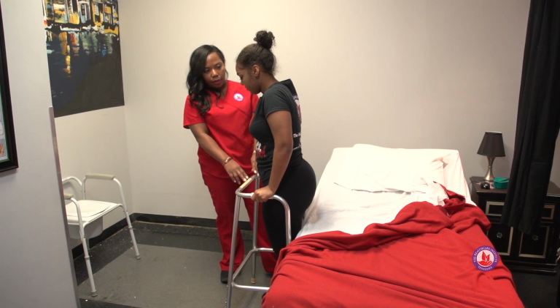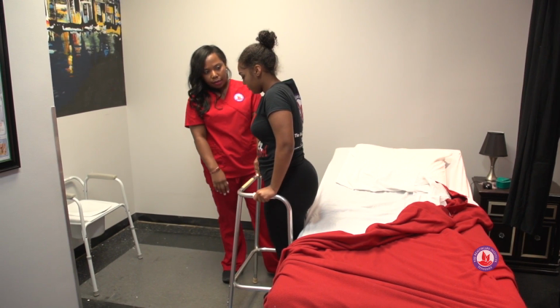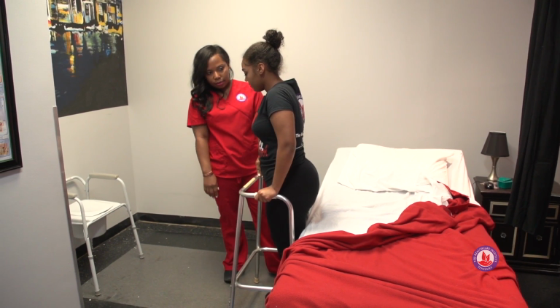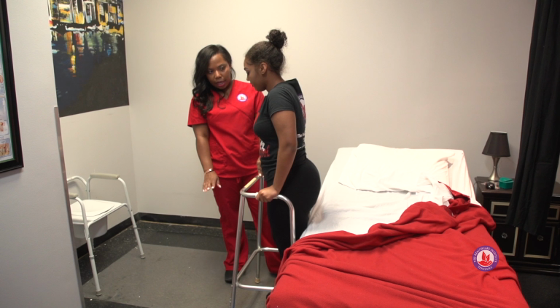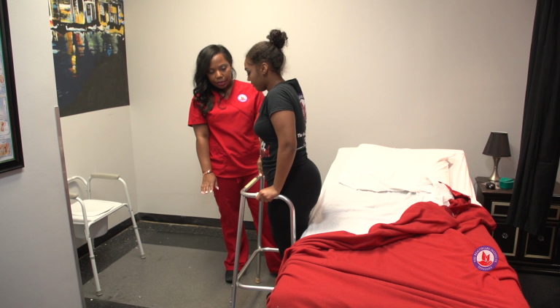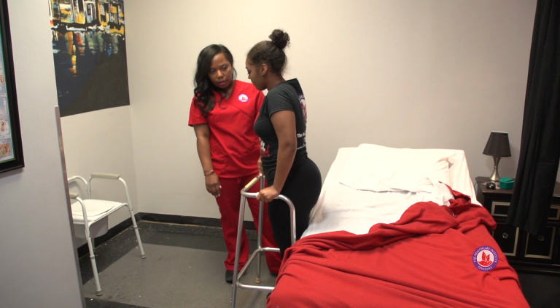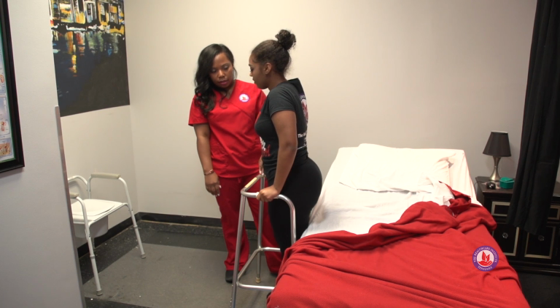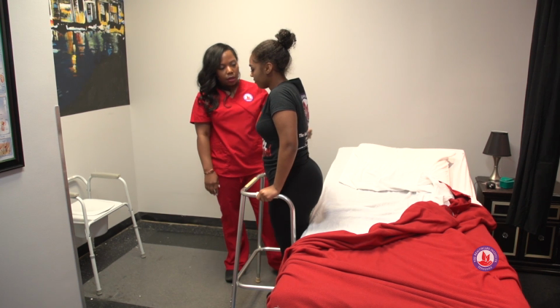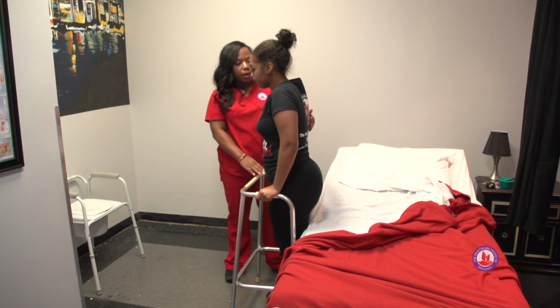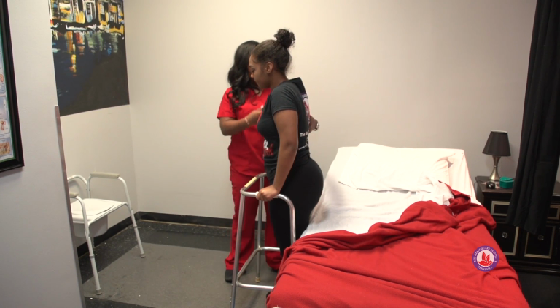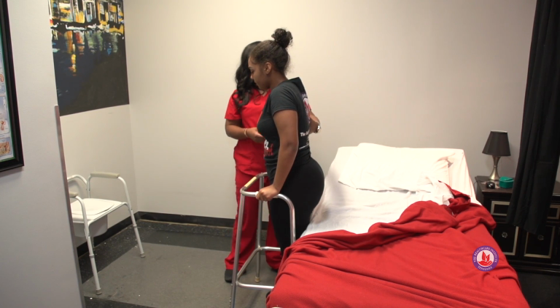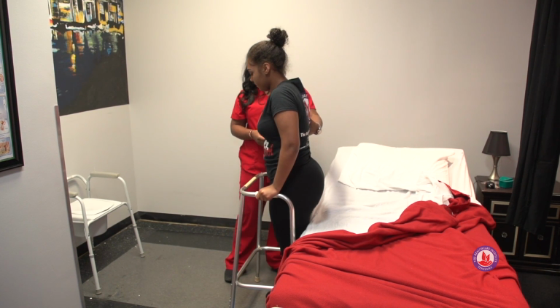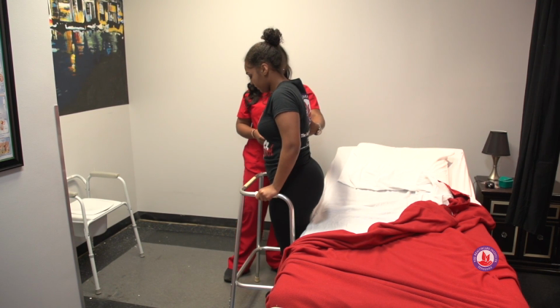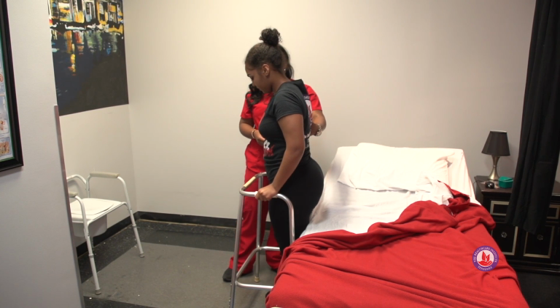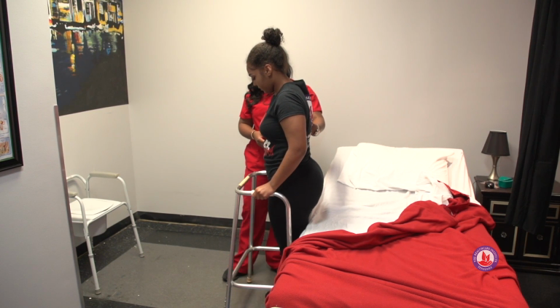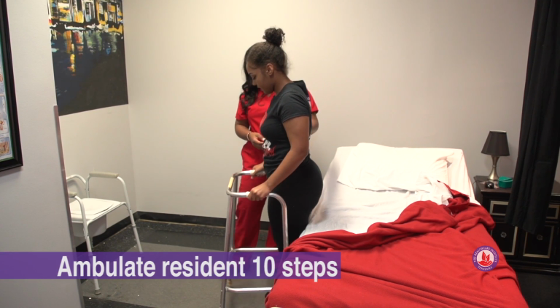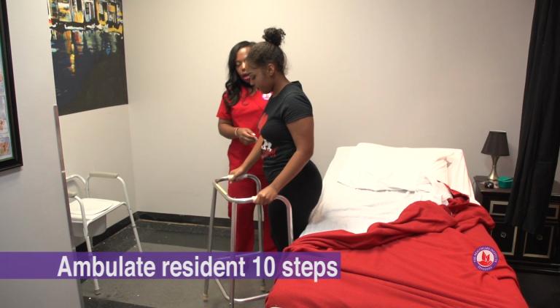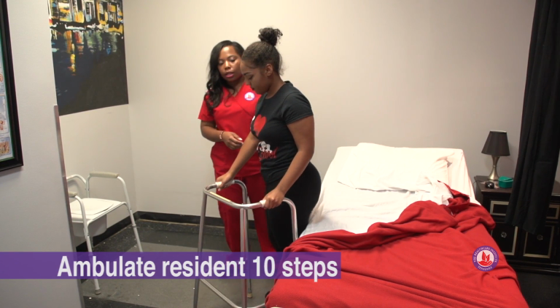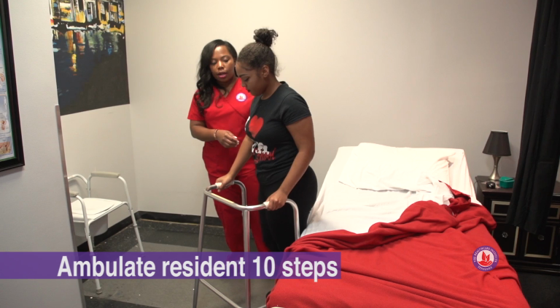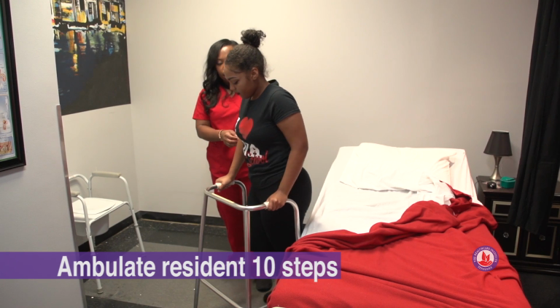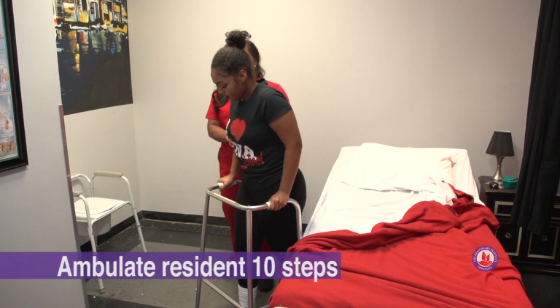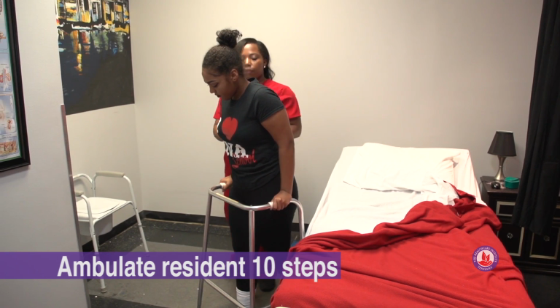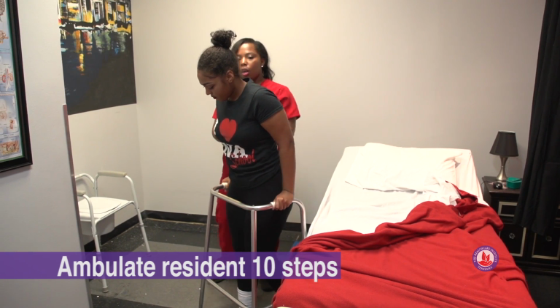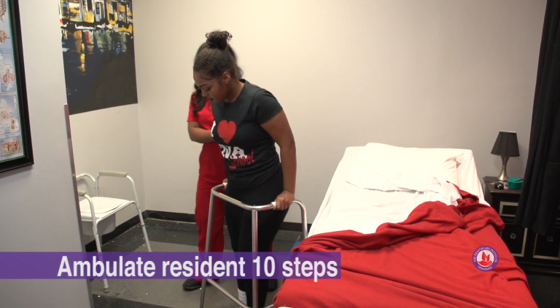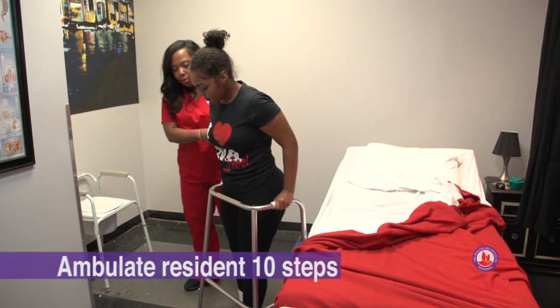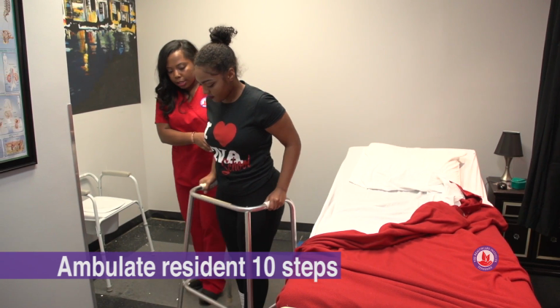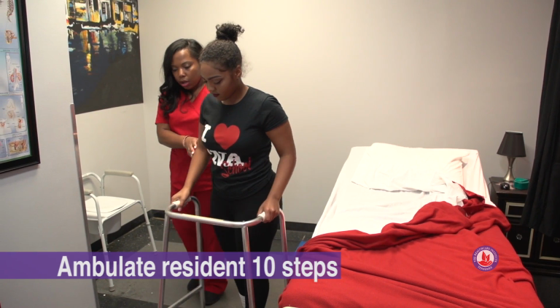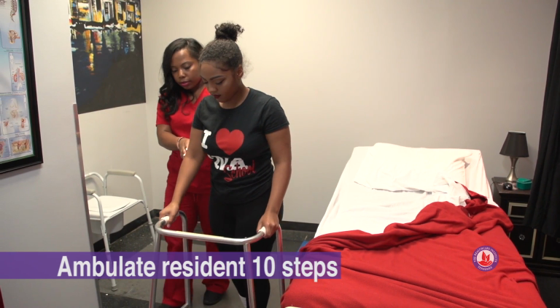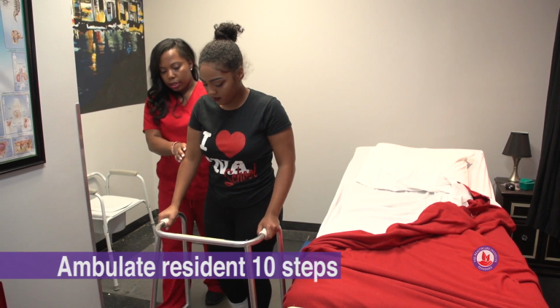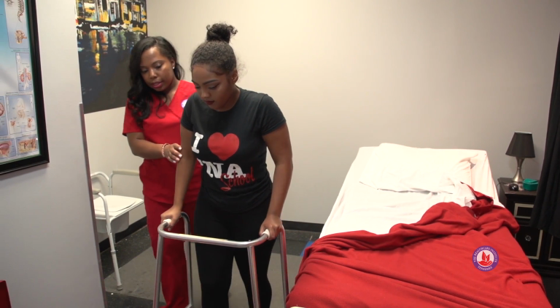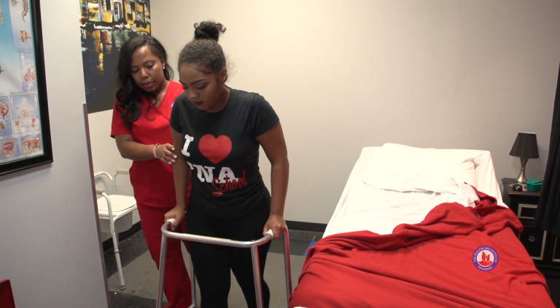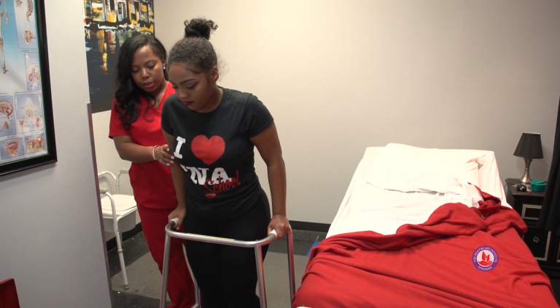Do you feel okay? You're not dizzy or anything? No. We're going to walk around to your wheelchair ten steps, okay? Holding on to her arm or forearm and supporting her back as she walks — ten steps to the wheelchair.